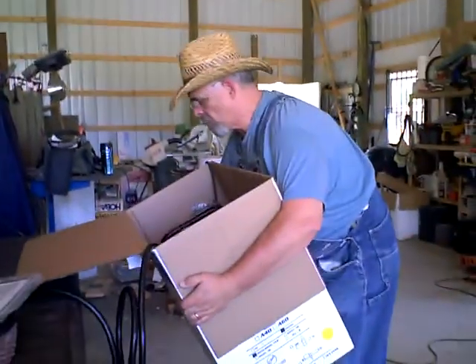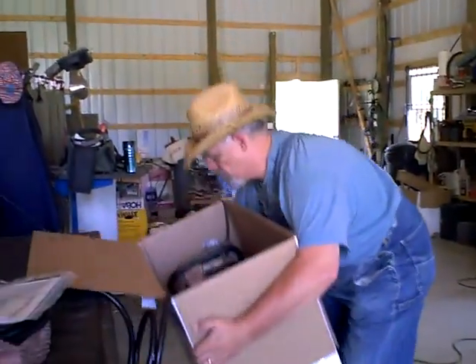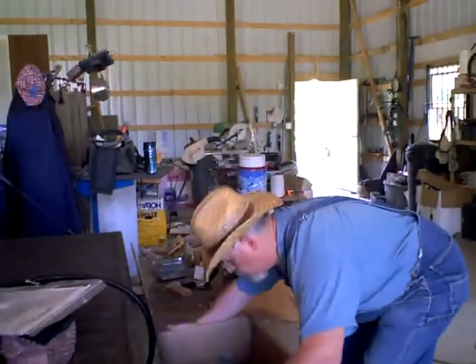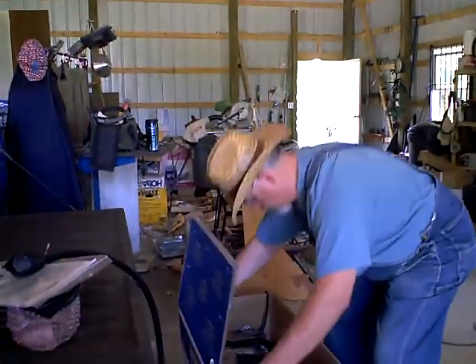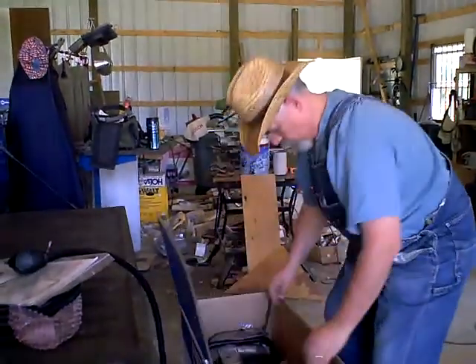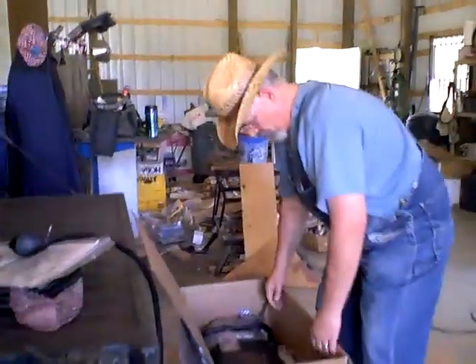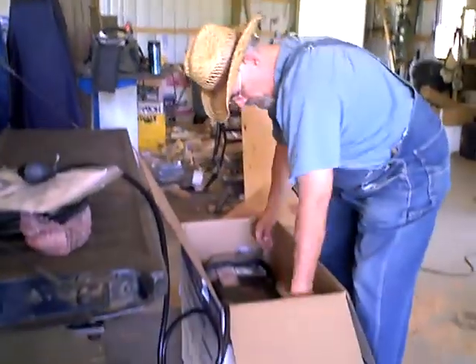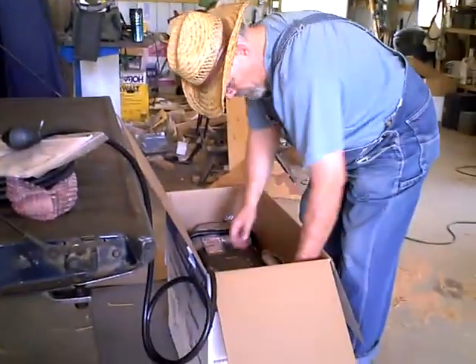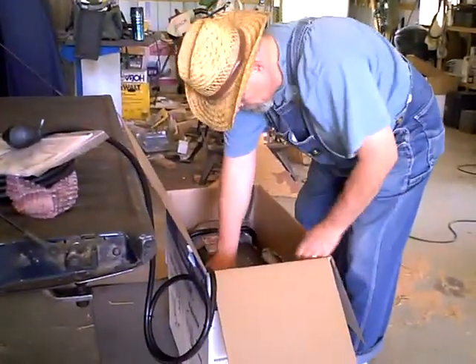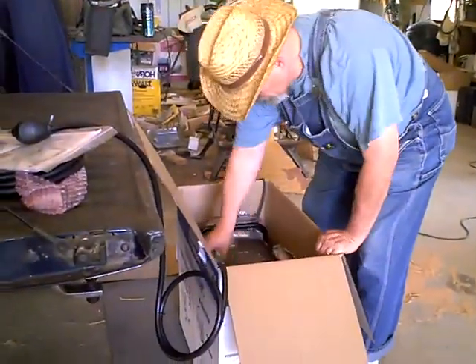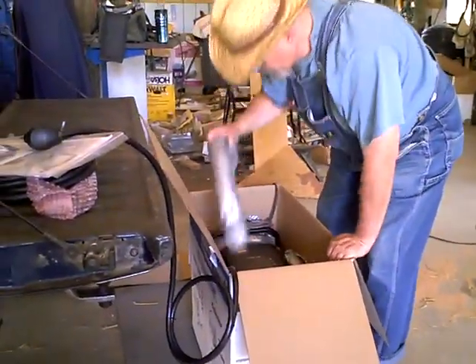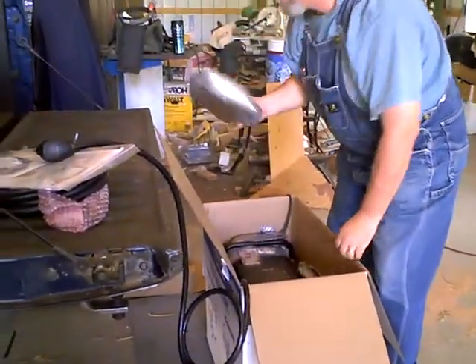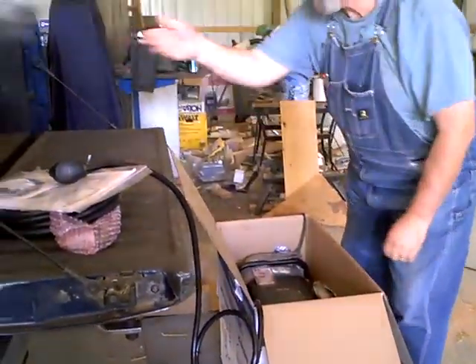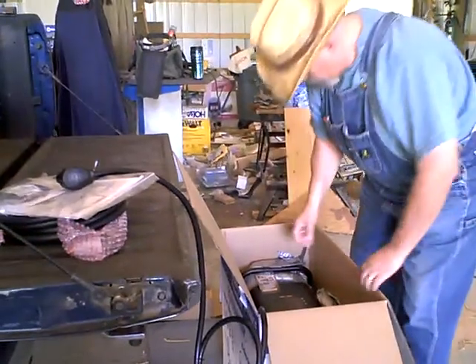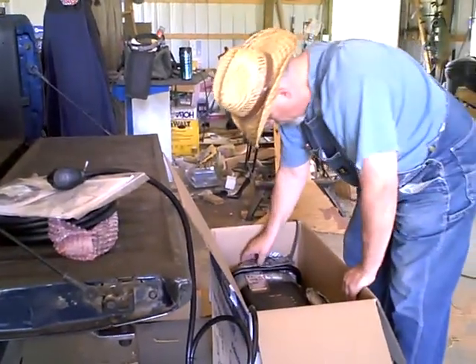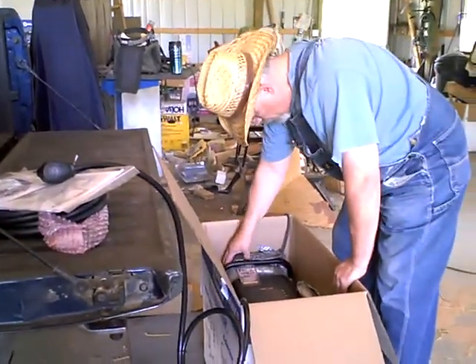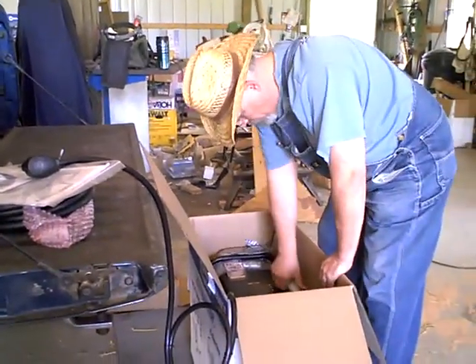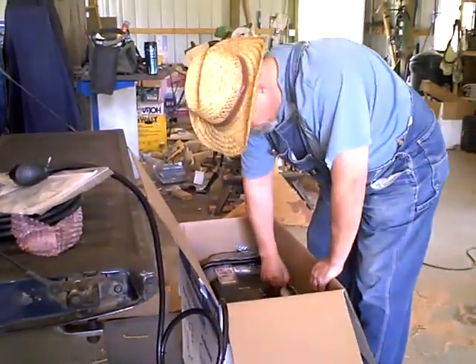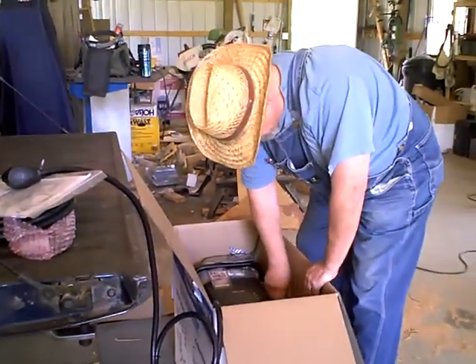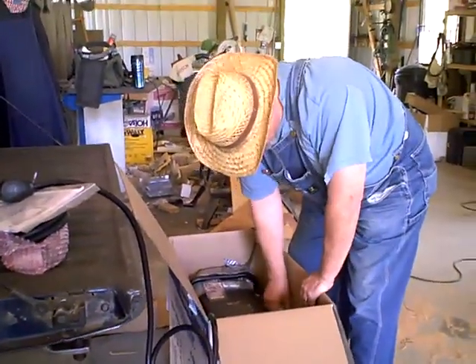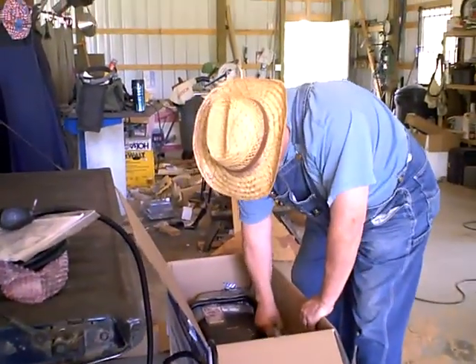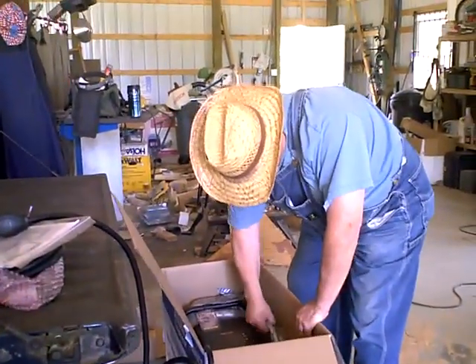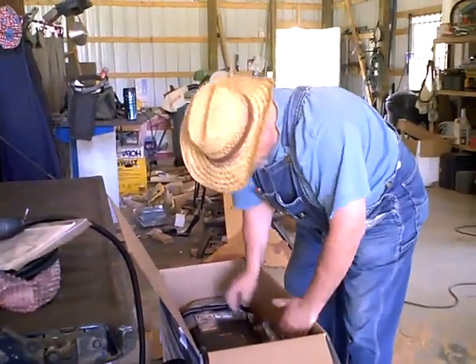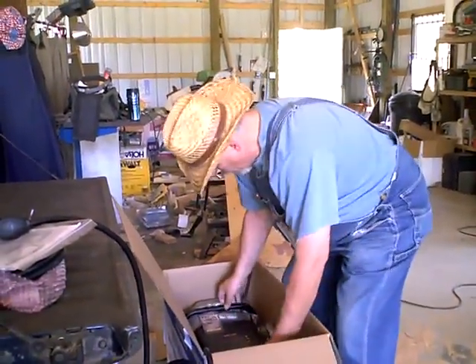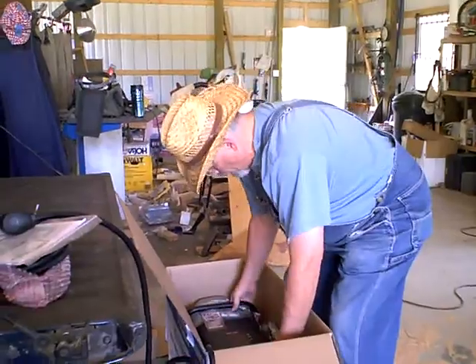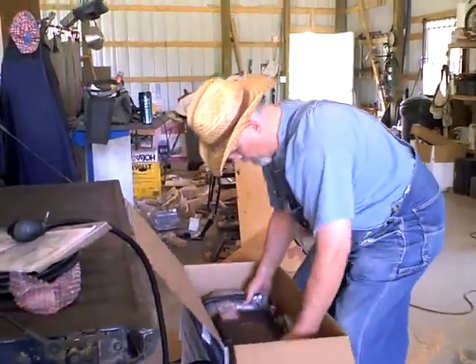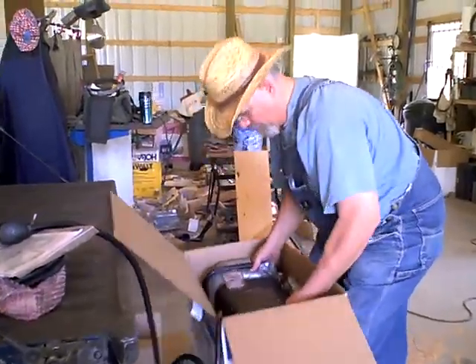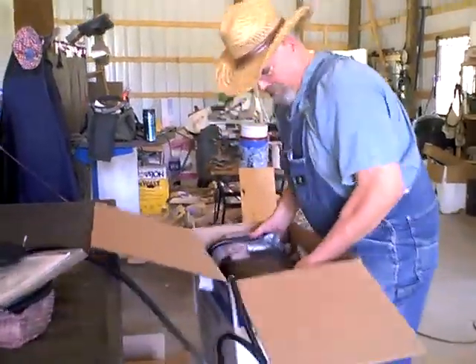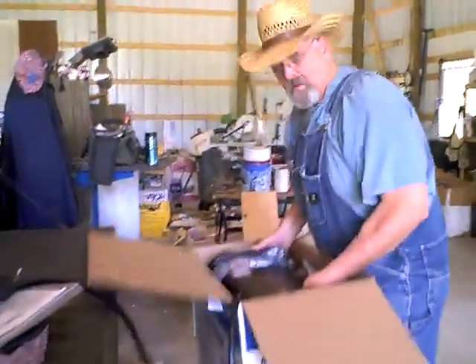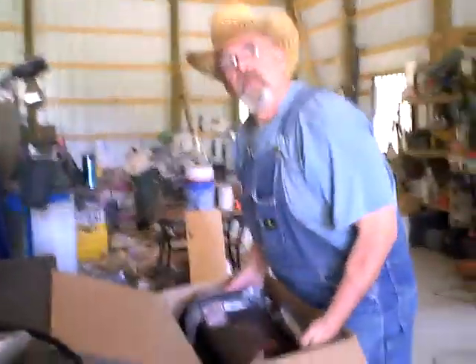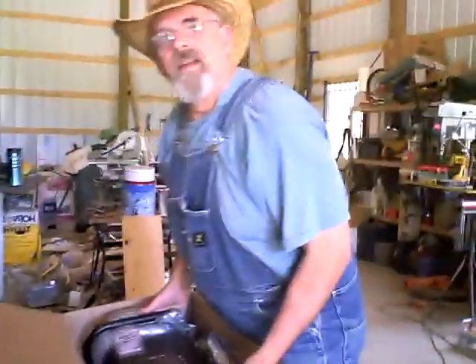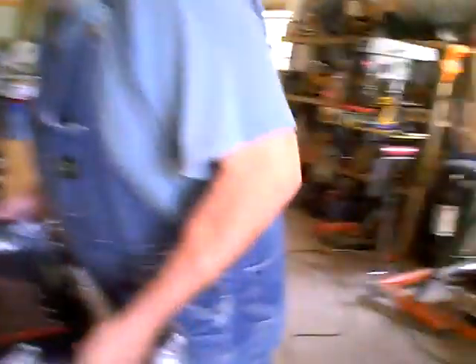Next thing we do is call up Tom and see if he can make you an offer on that old plasma cutter of yours that he loved.